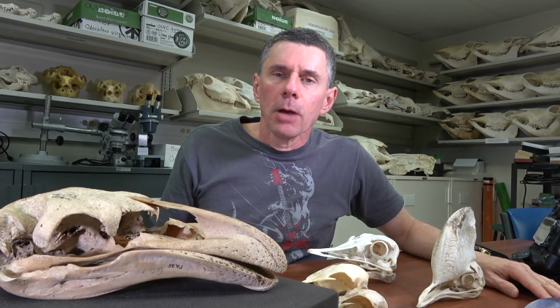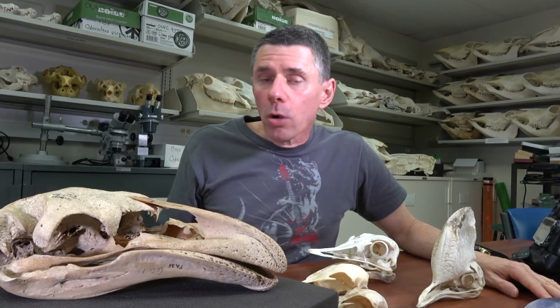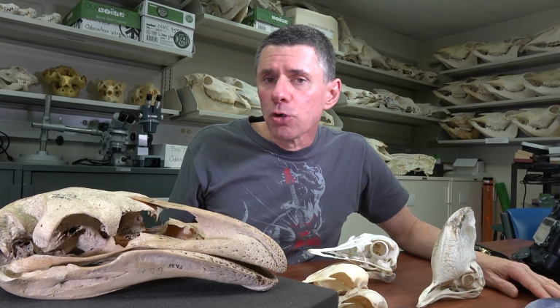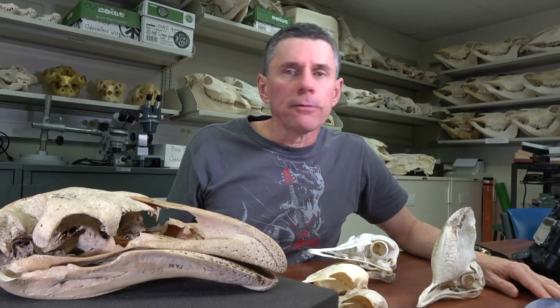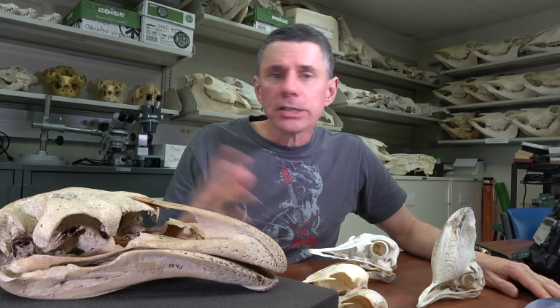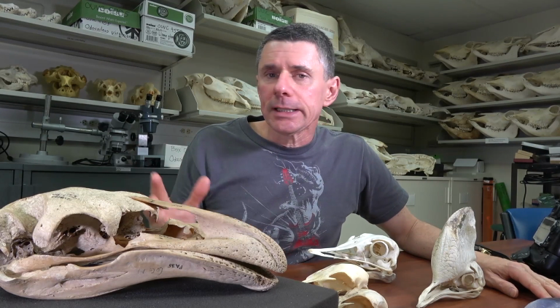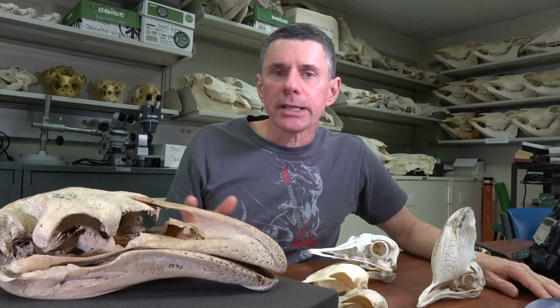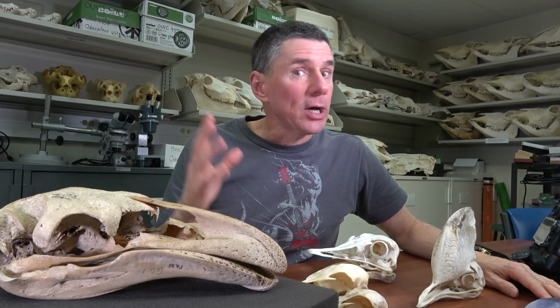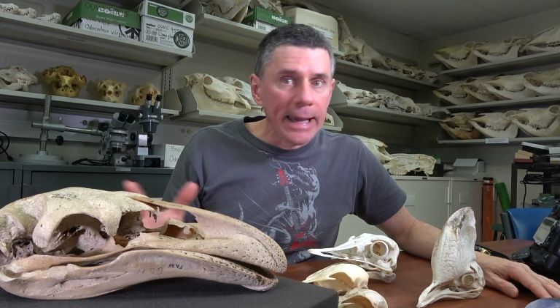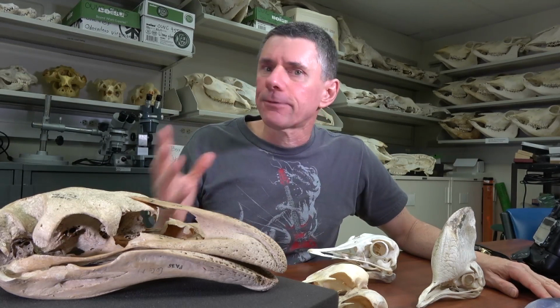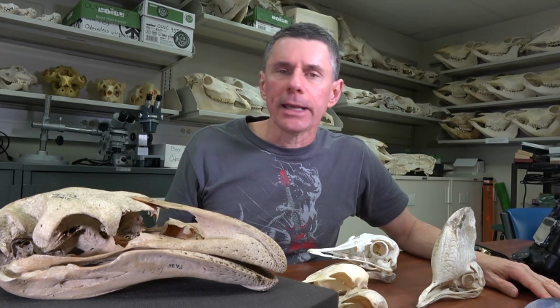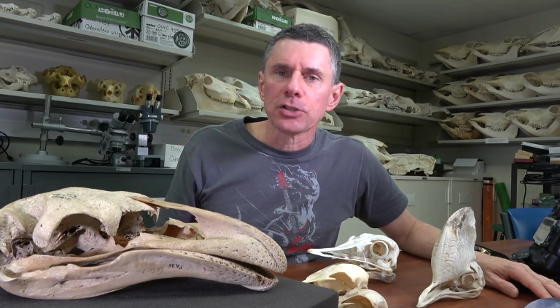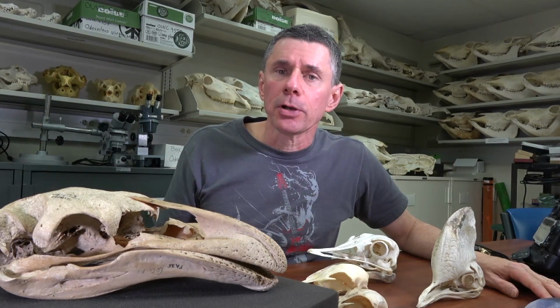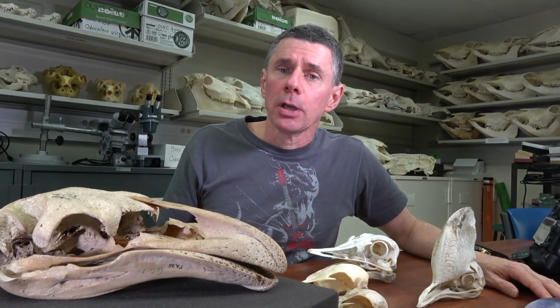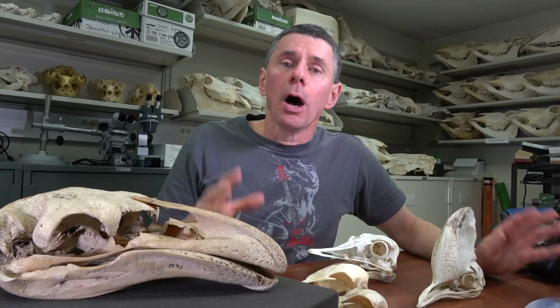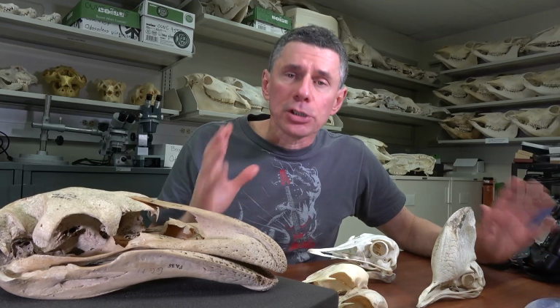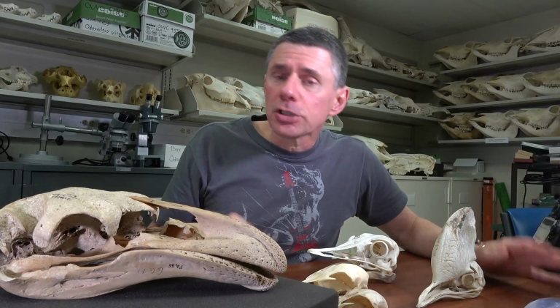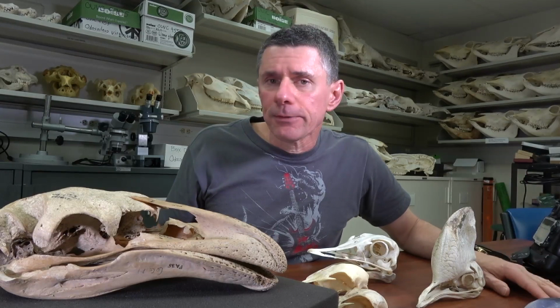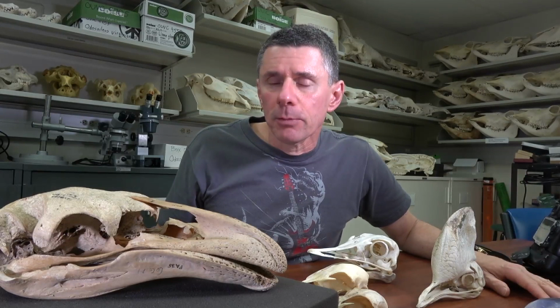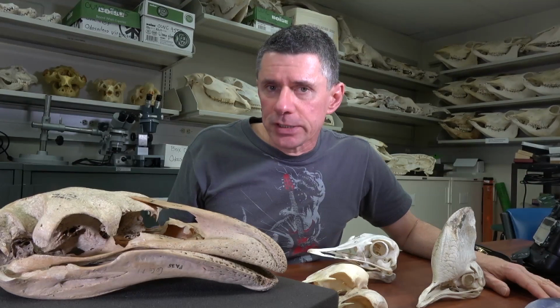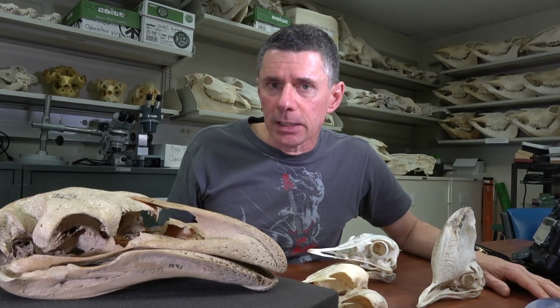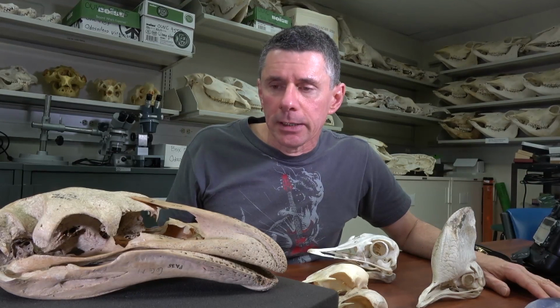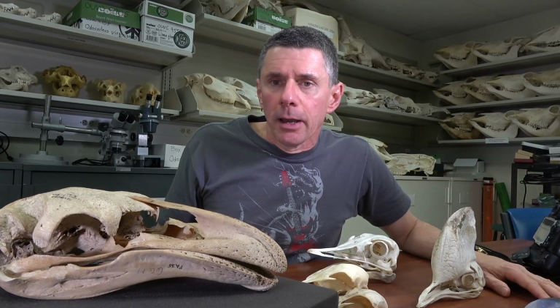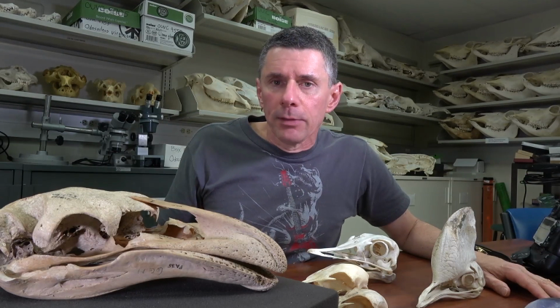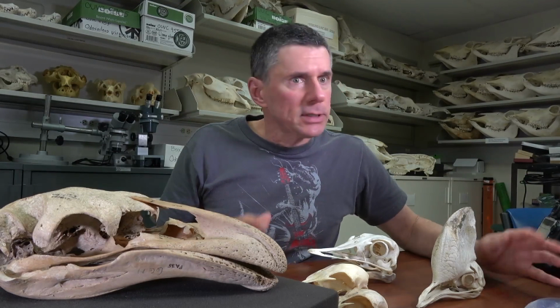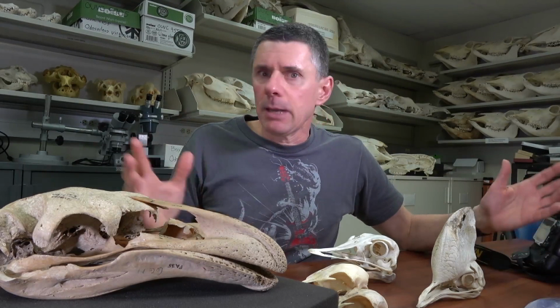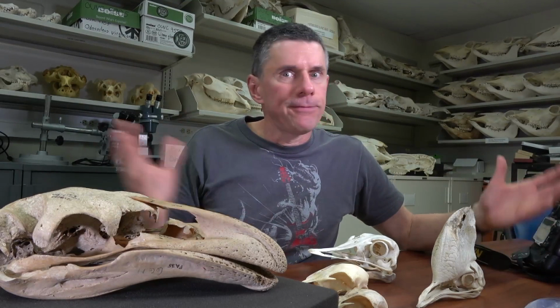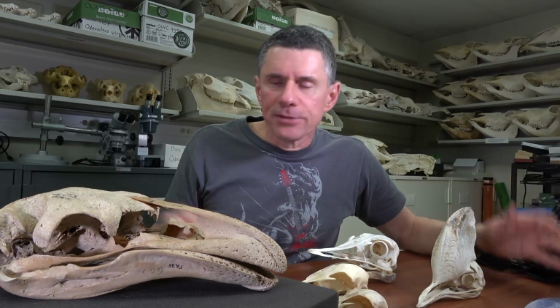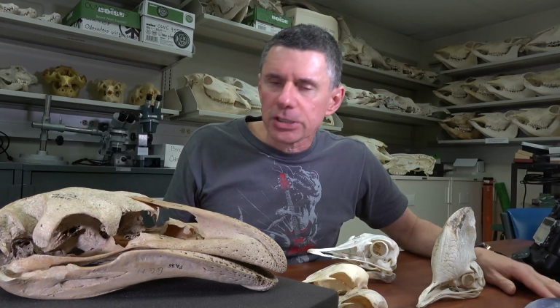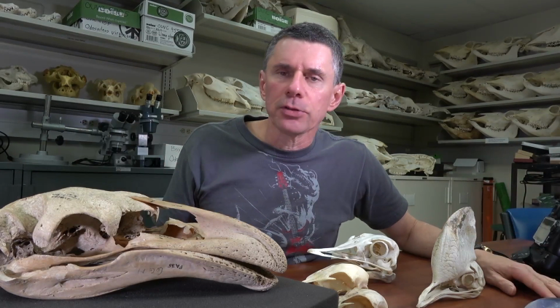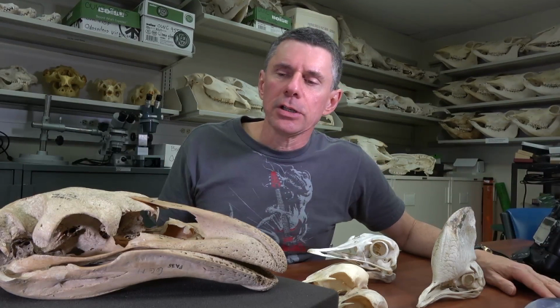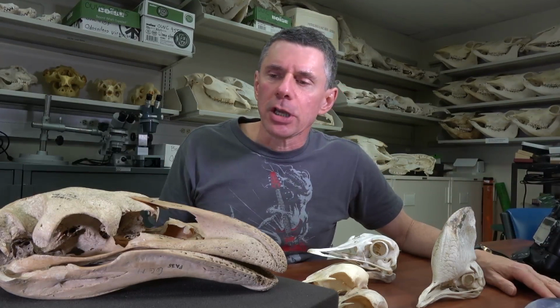Moa are a group of recently extinct gigantic flightless birds exclusively from New Zealand. They went extinct maybe five, six hundred years ago.